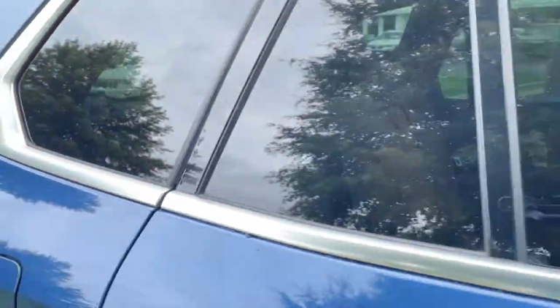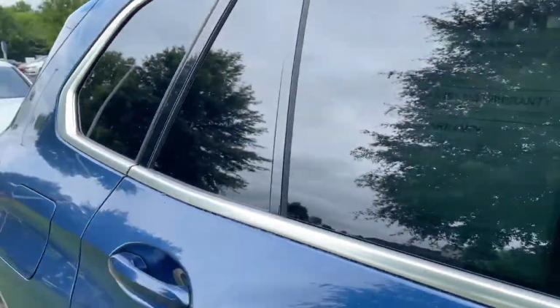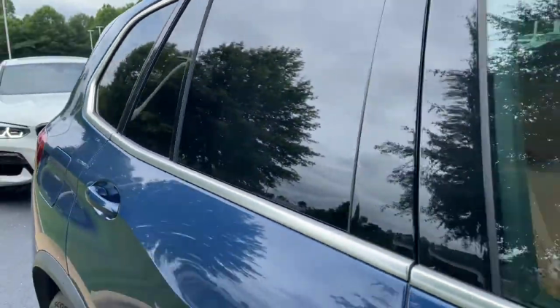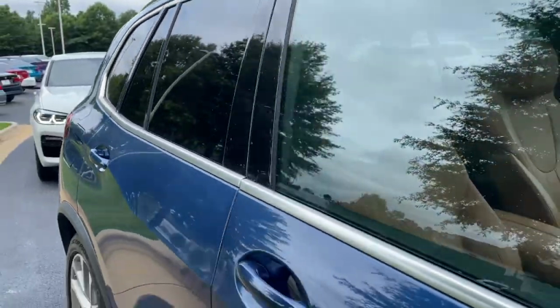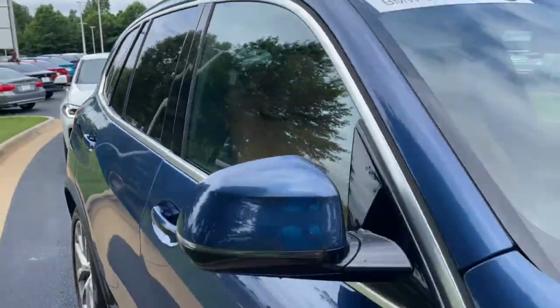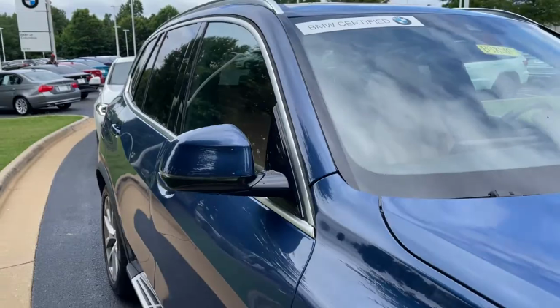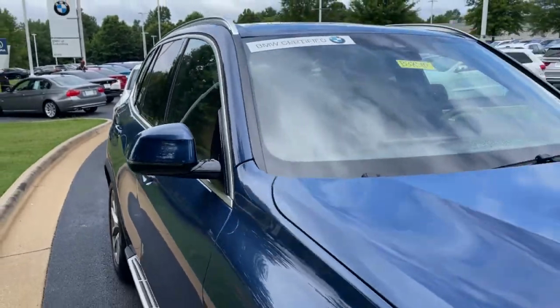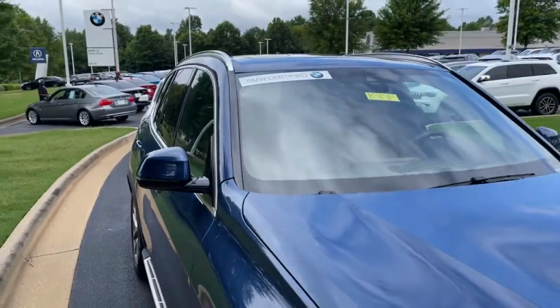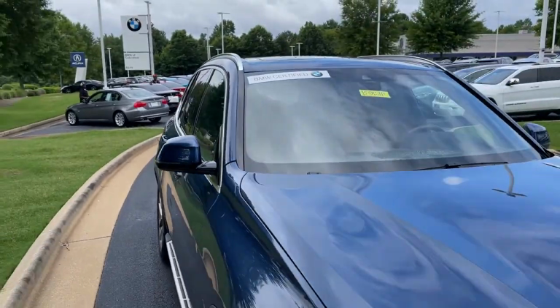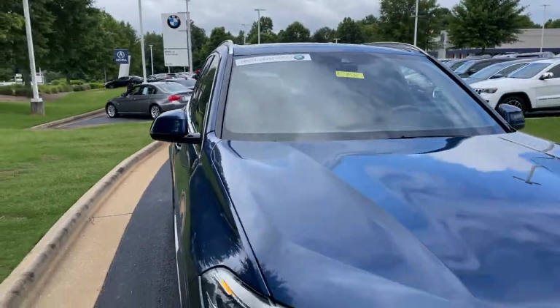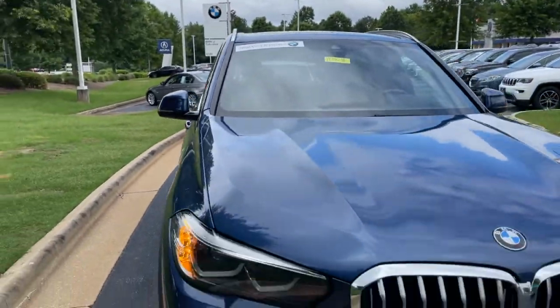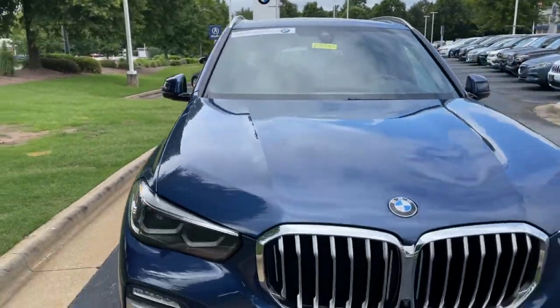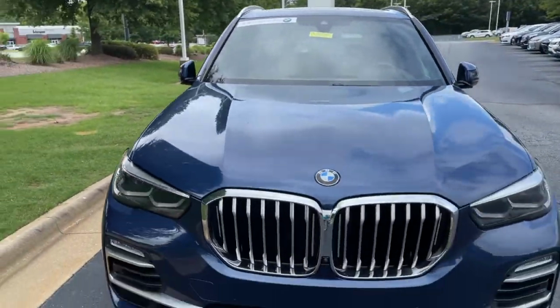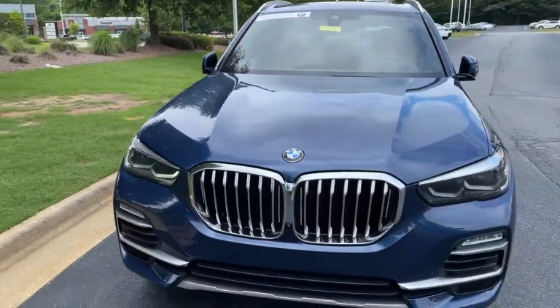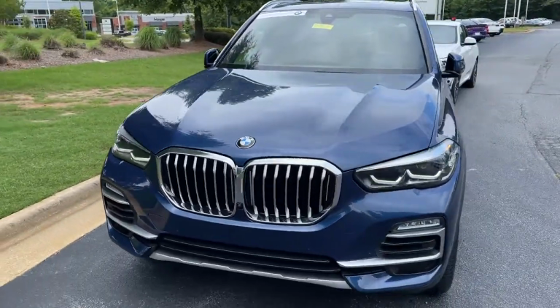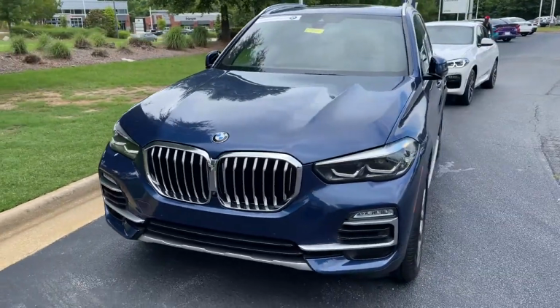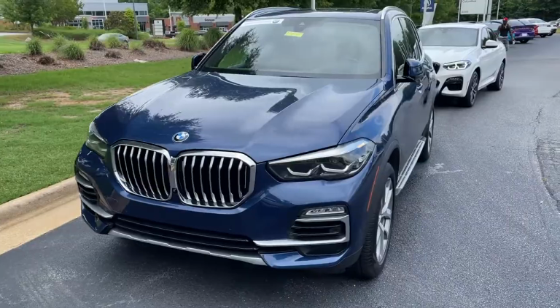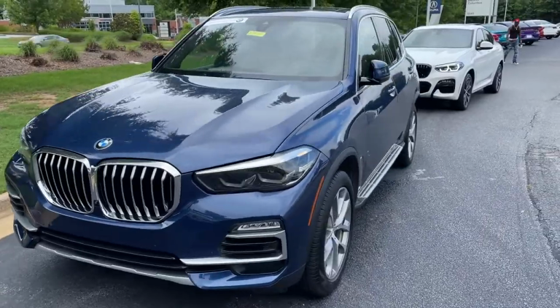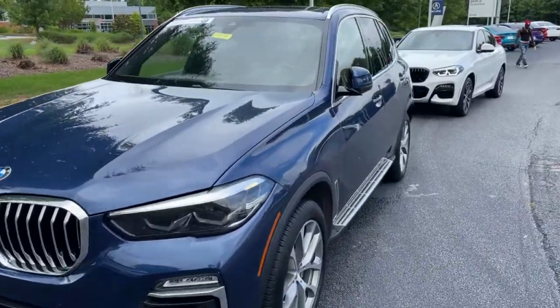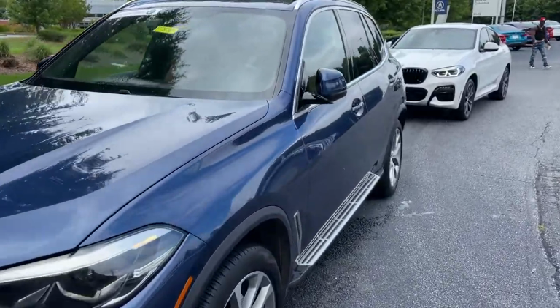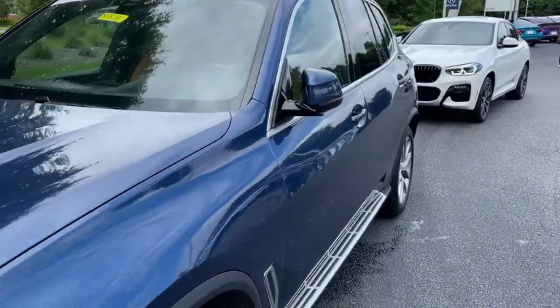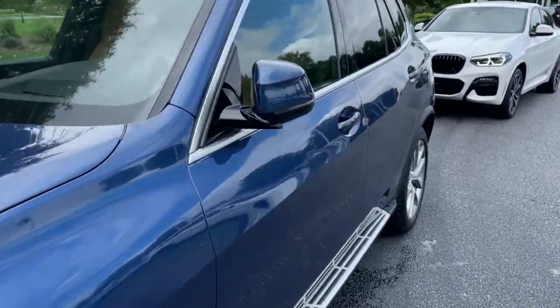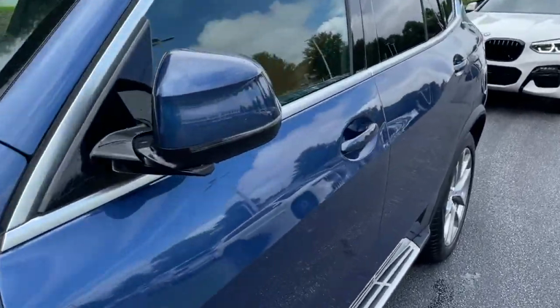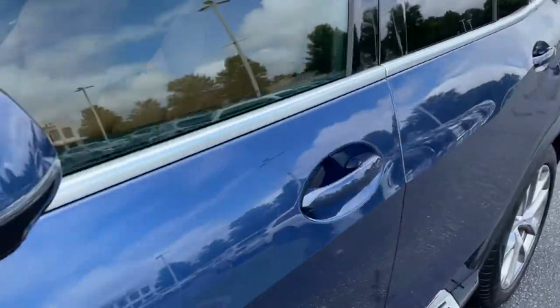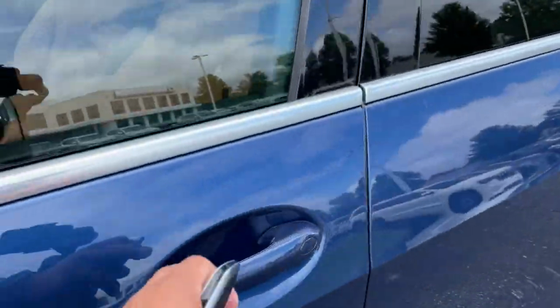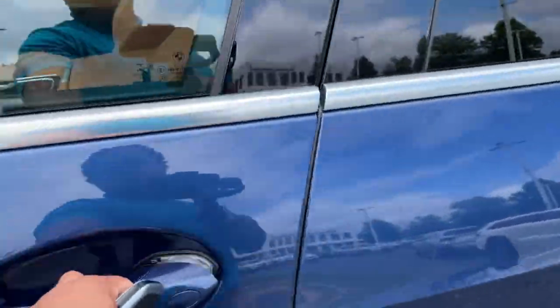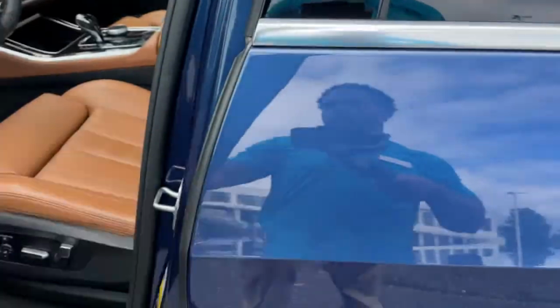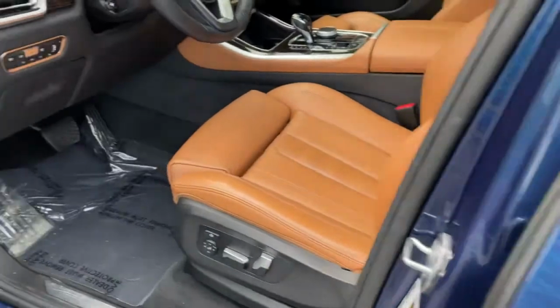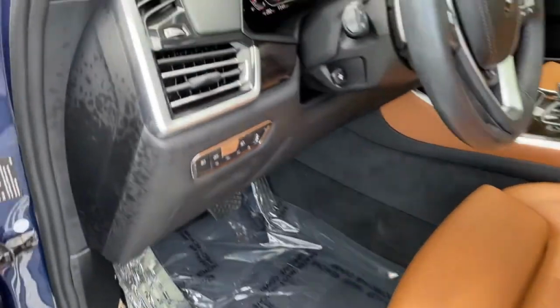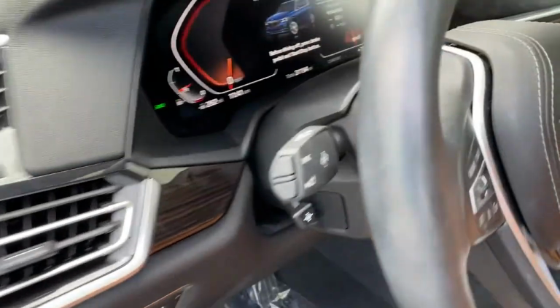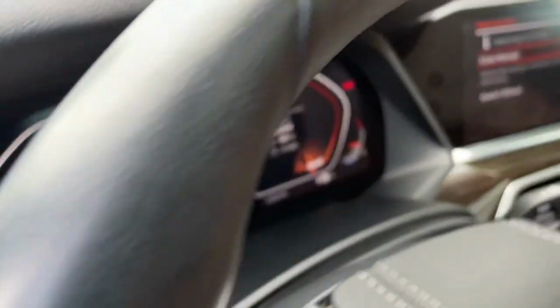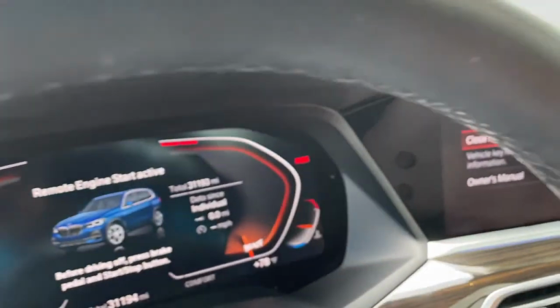Next stop will be the driver's seat. You can see it is BMW certified and has remaining factory warranty. Checking out that front fascia — this was the year that they changed the body style for this vehicle, 2019.